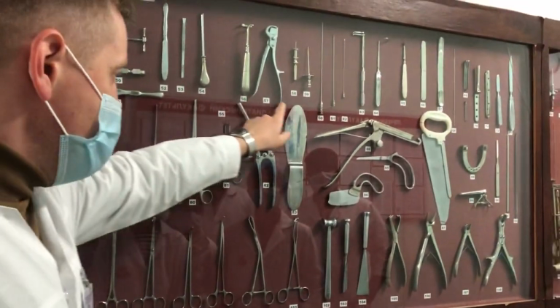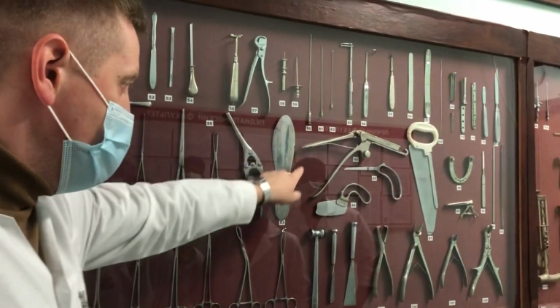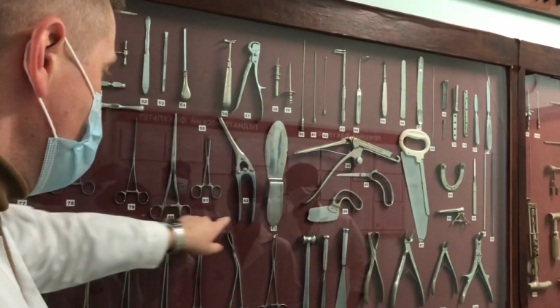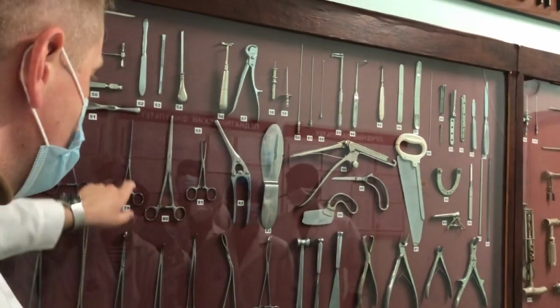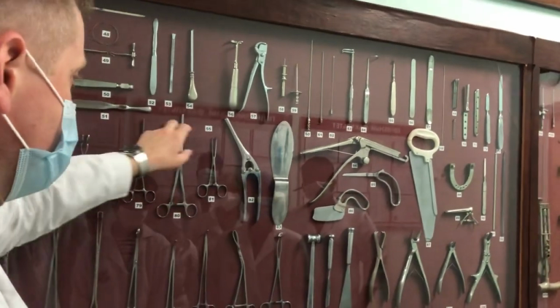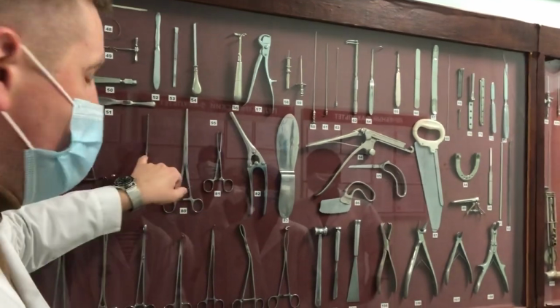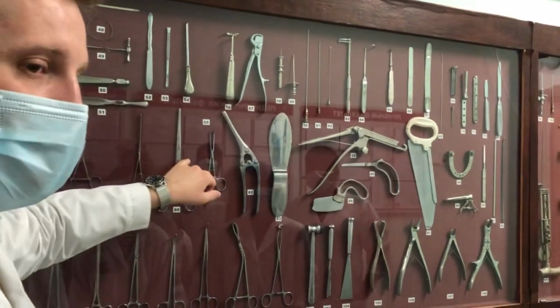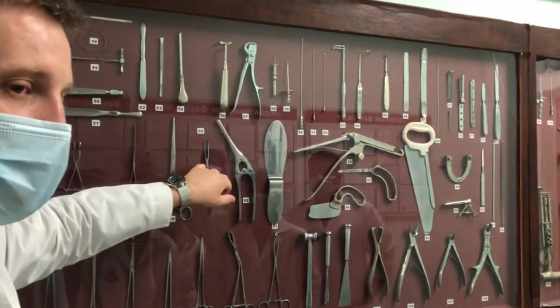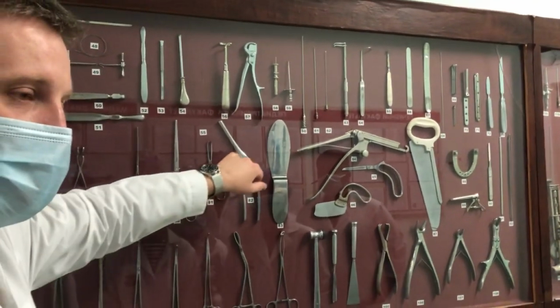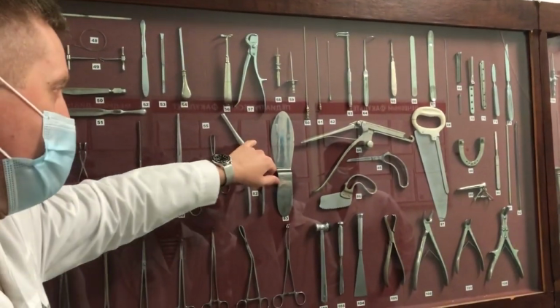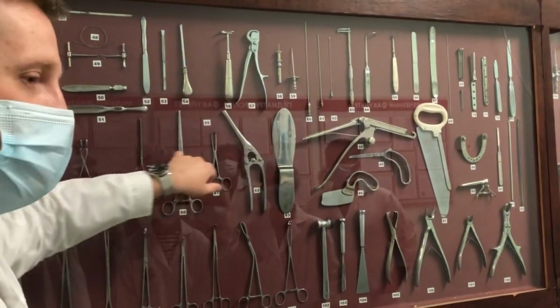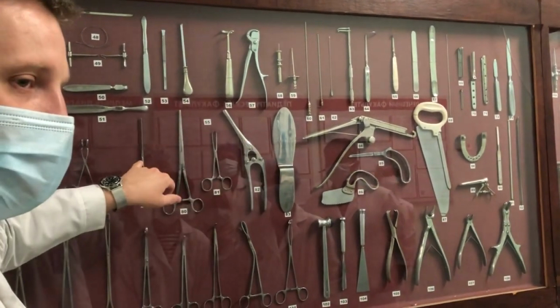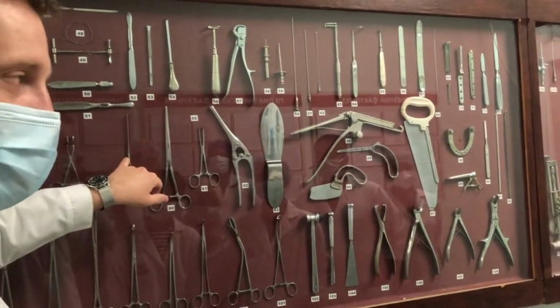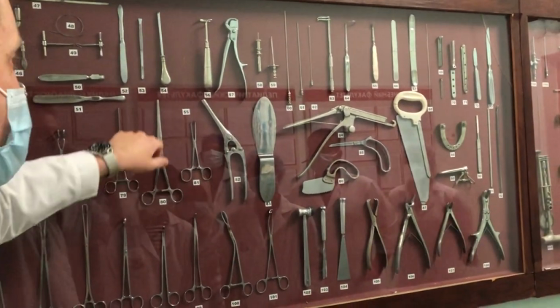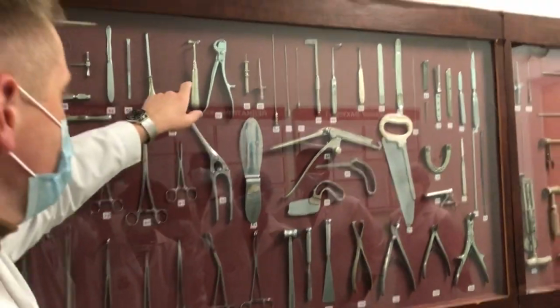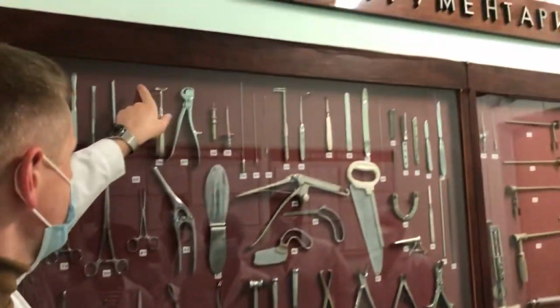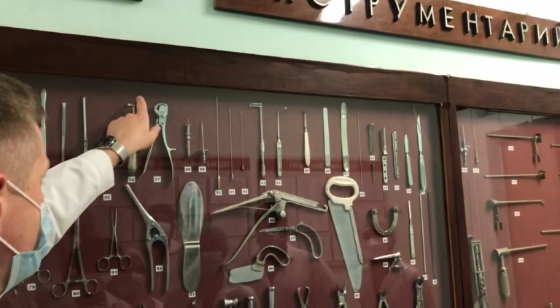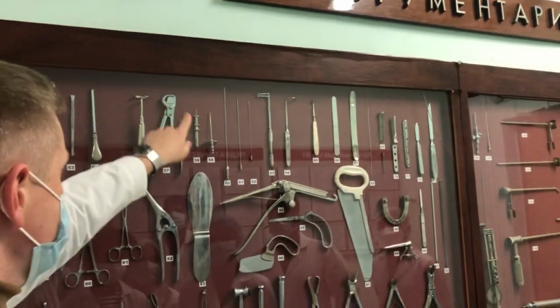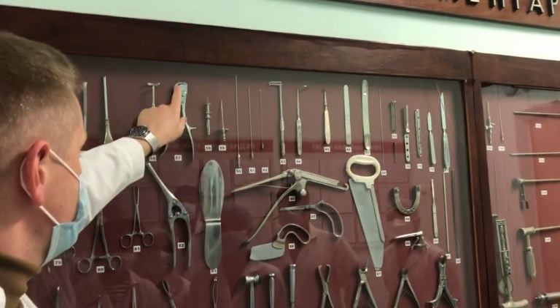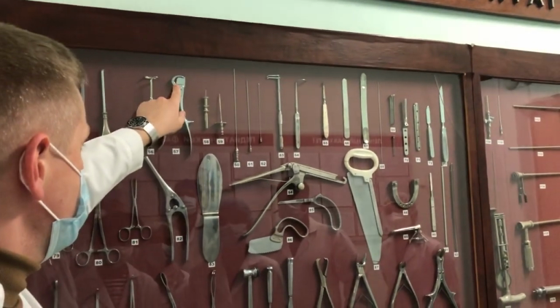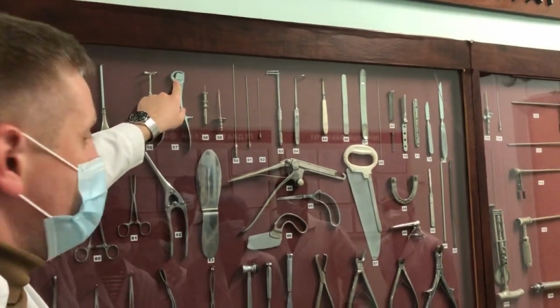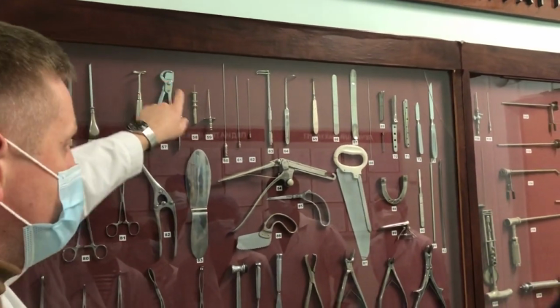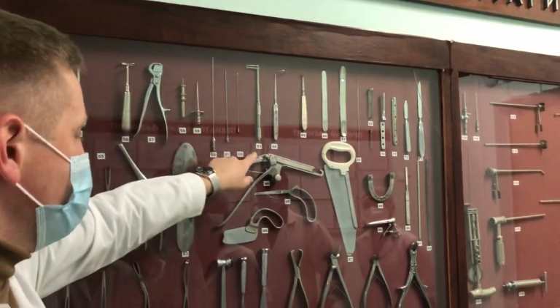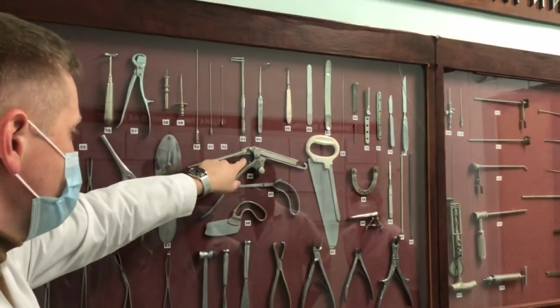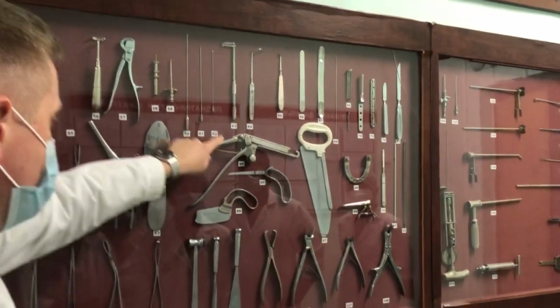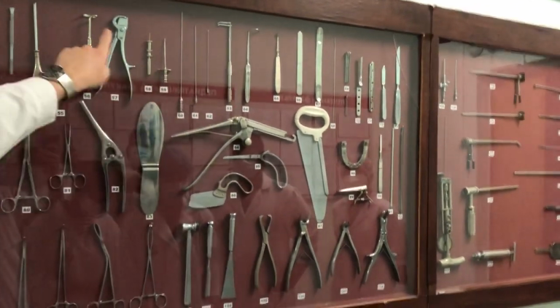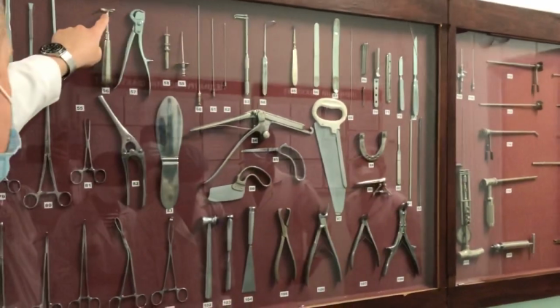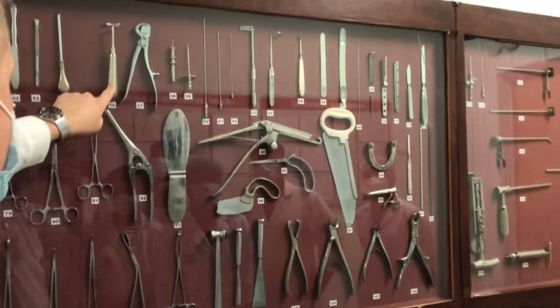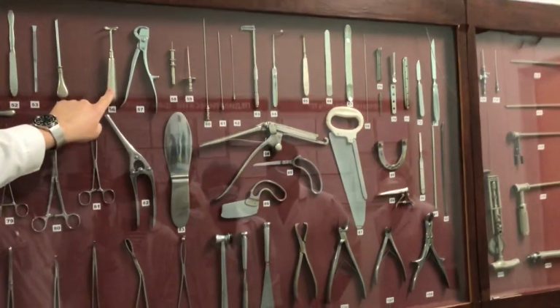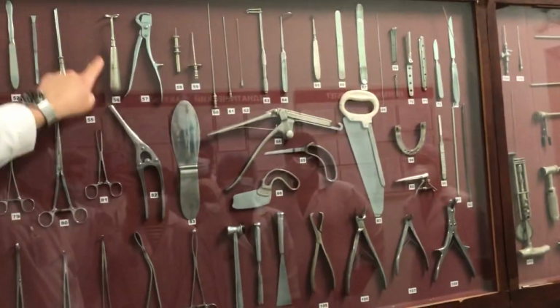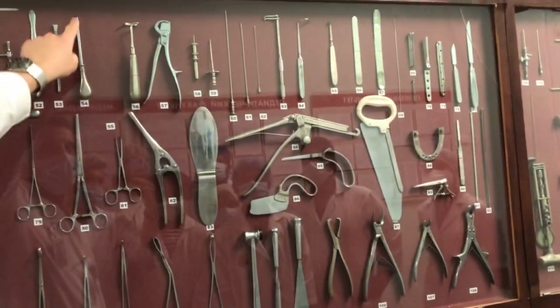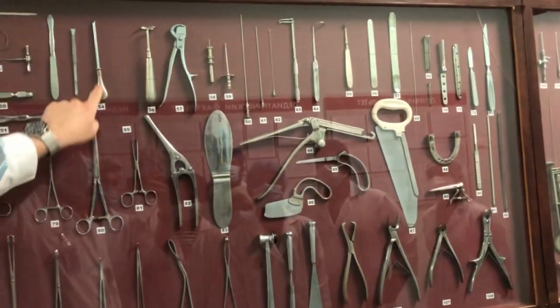Here are our old friends — you remember, a few years ago I showed you all of them. Next, chest surgery. You see the rib cutter, rib cutter to the third rib, the Doyen rib raspator, and trocar.